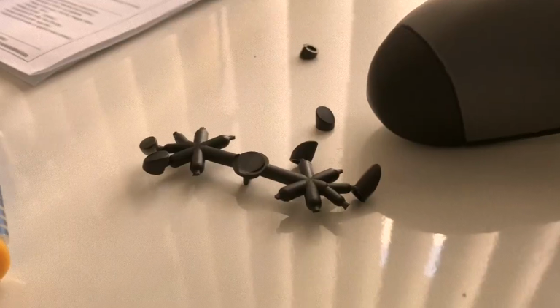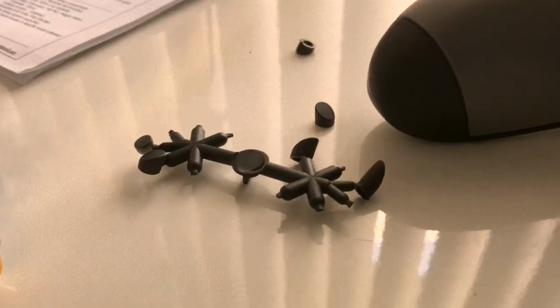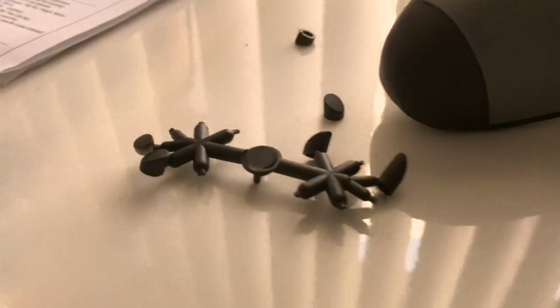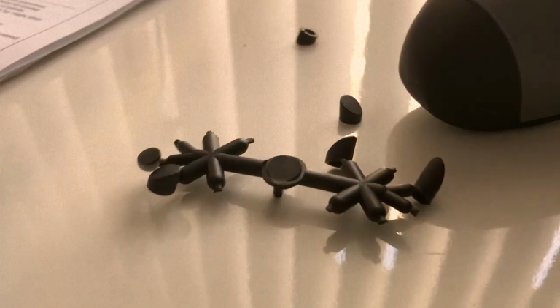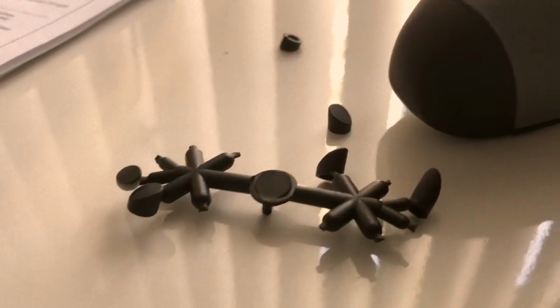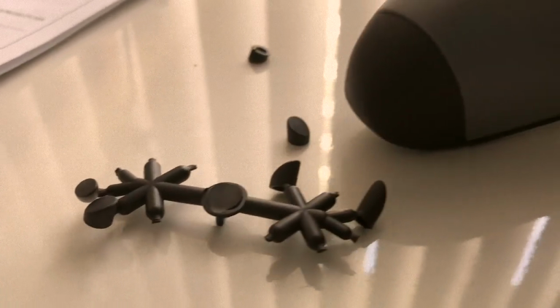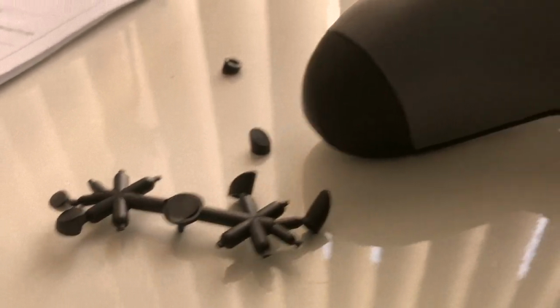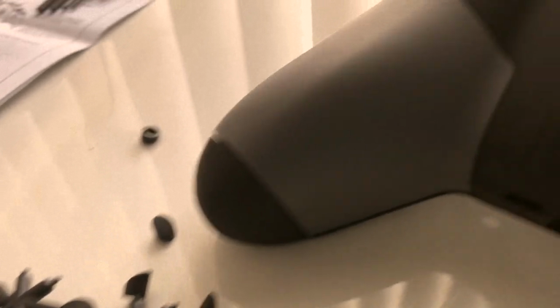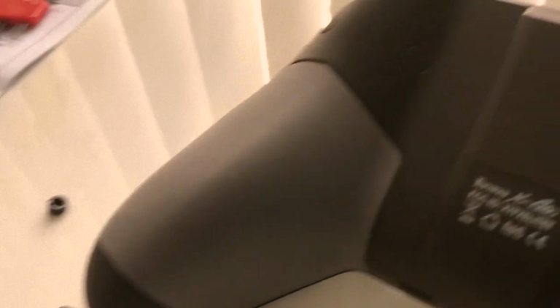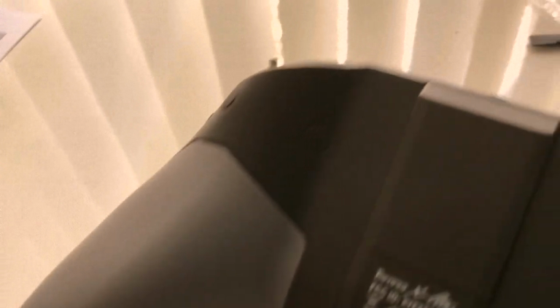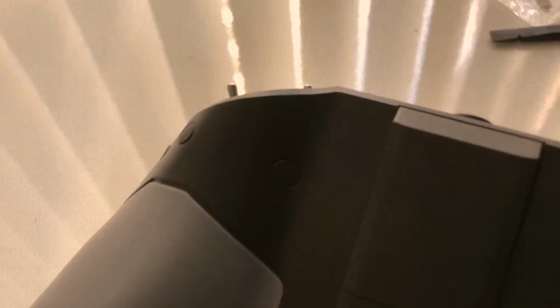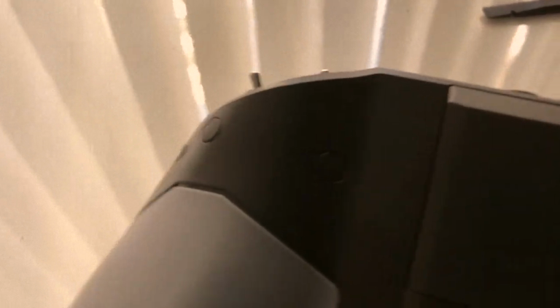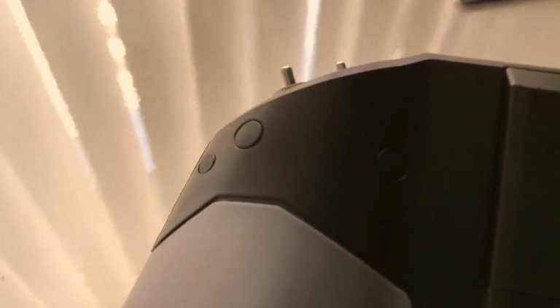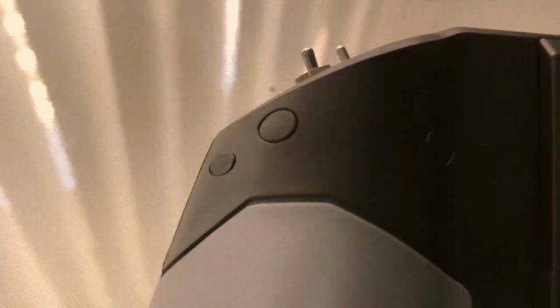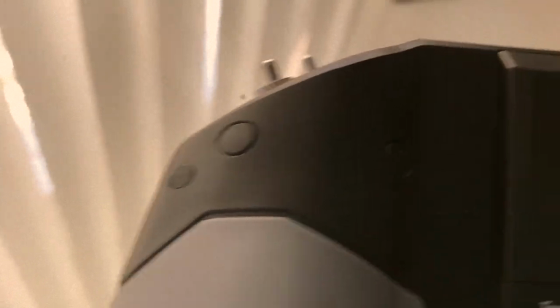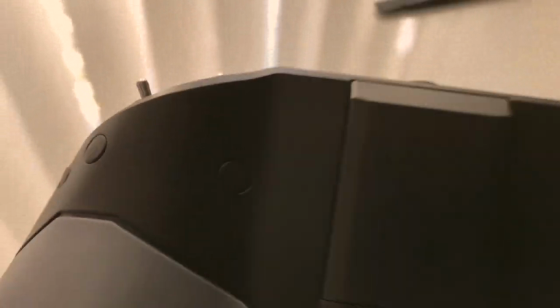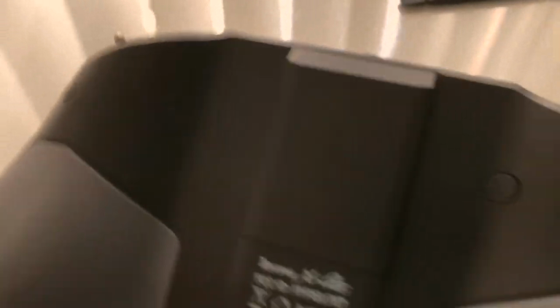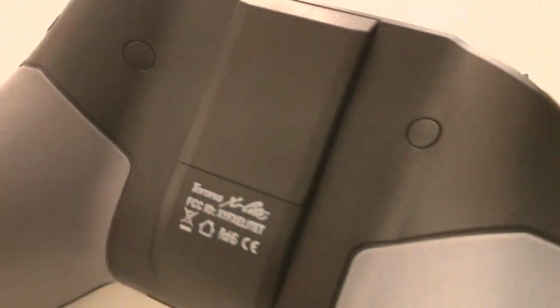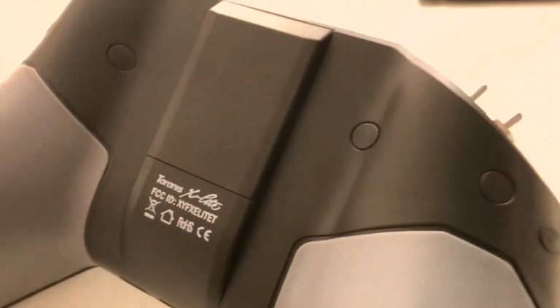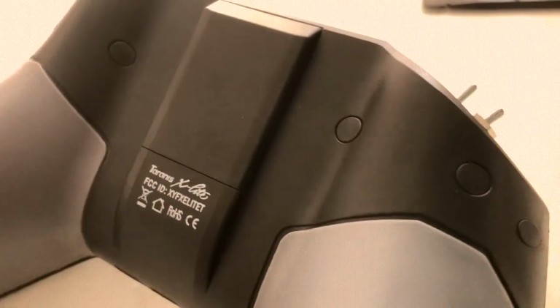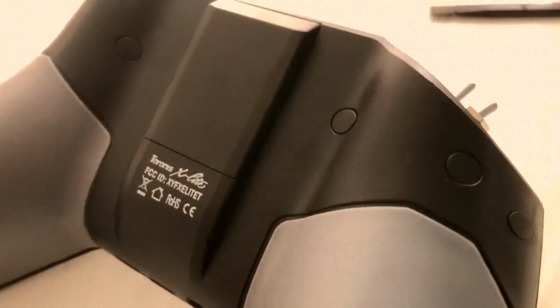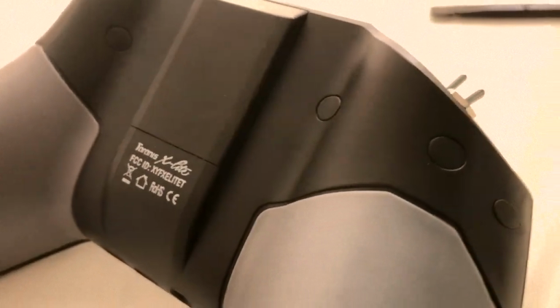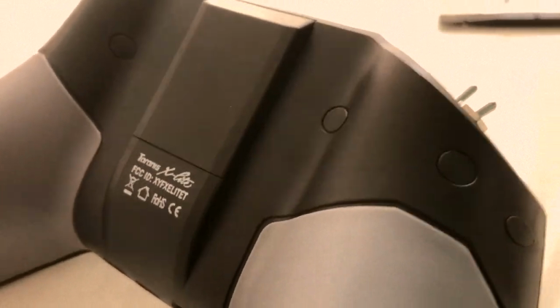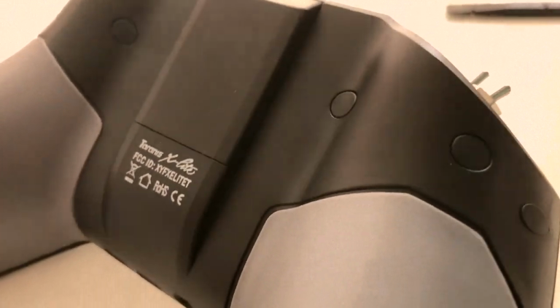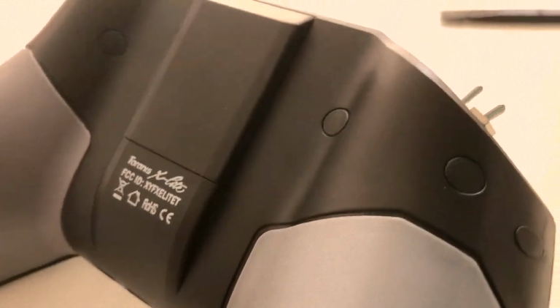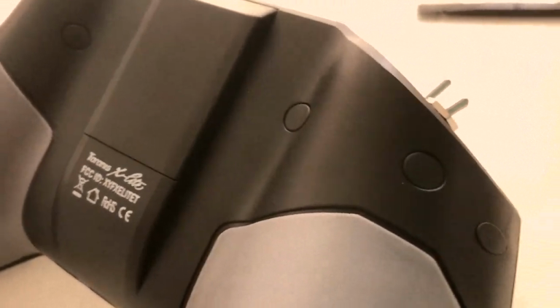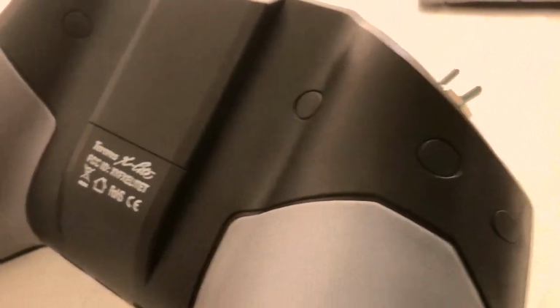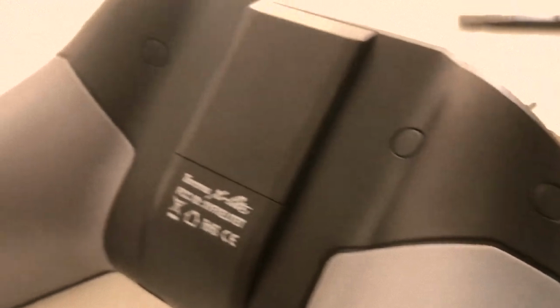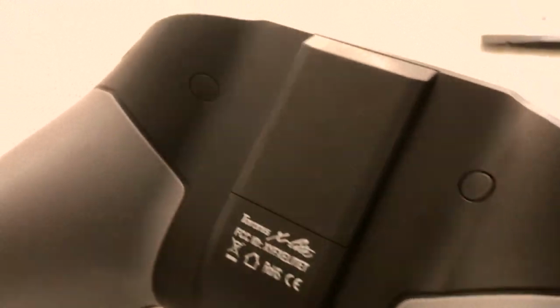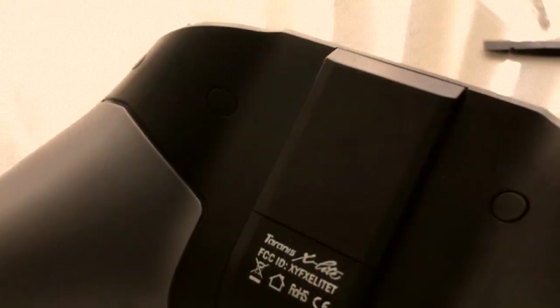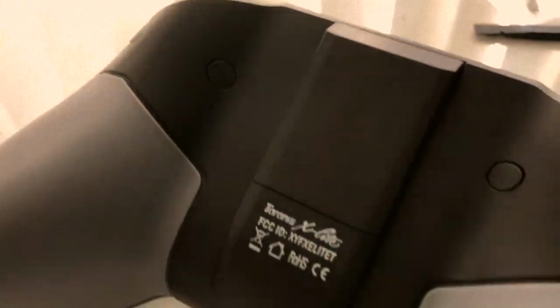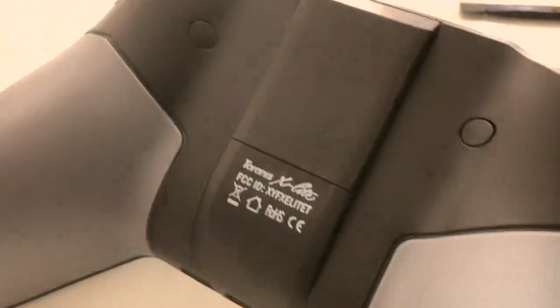How nice that the kit comes with these little plugs so that you can put them over the screw holes — A, to make it look nice, but also B, to prevent dust and dirt from getting into the little open holes where you don't have anything. Pretty nice.